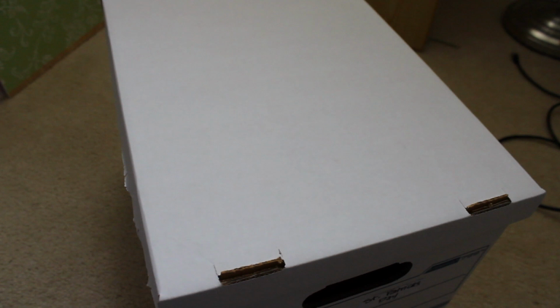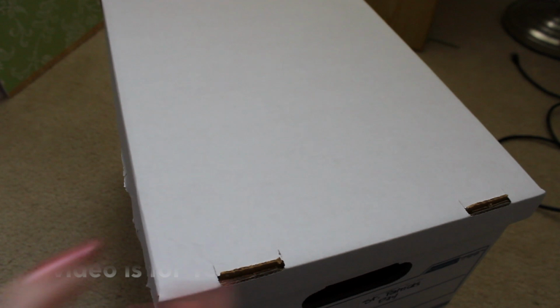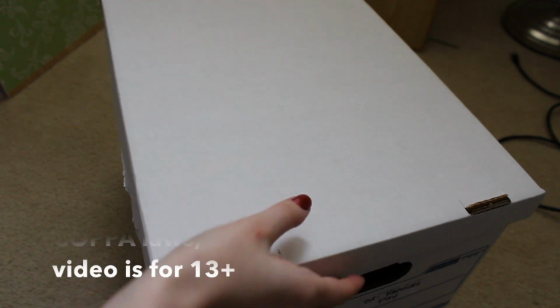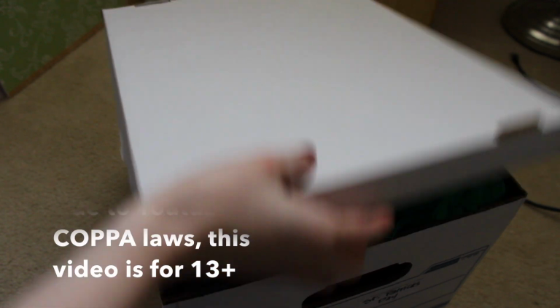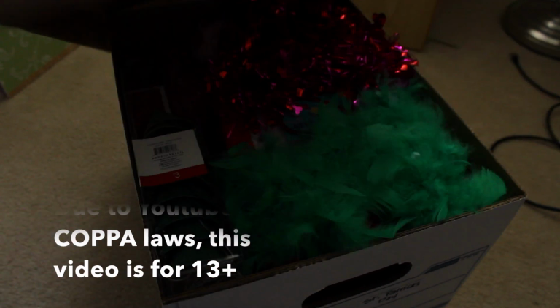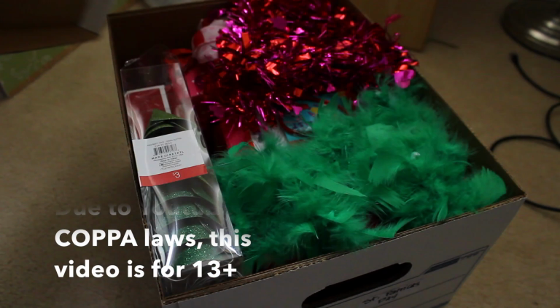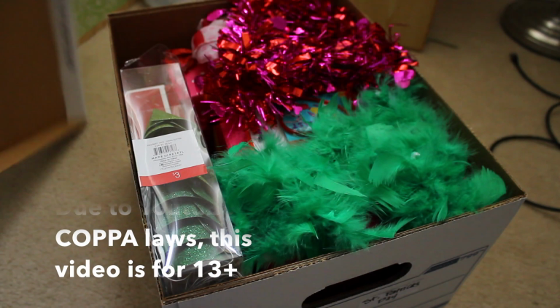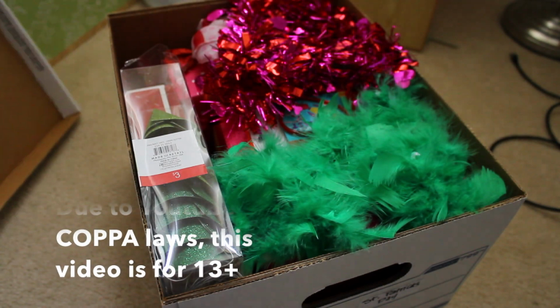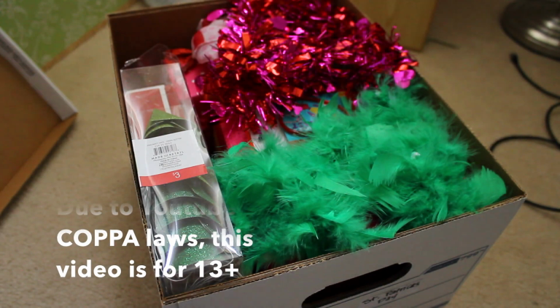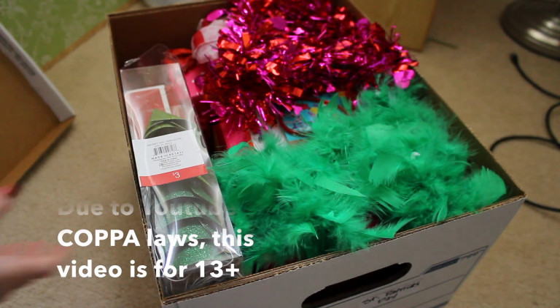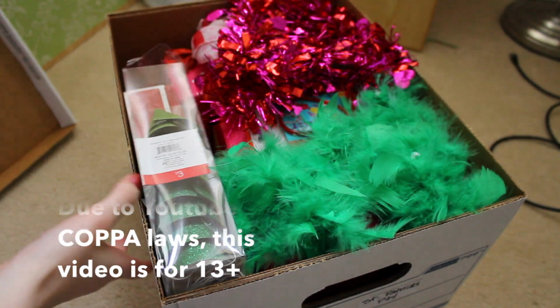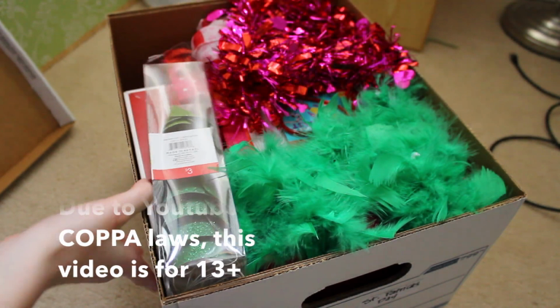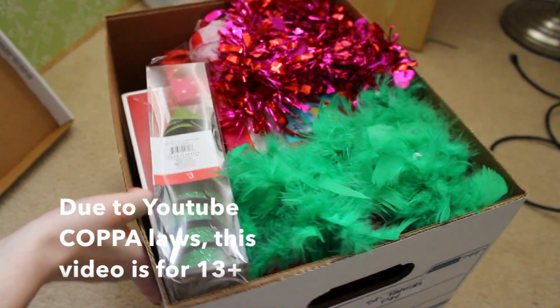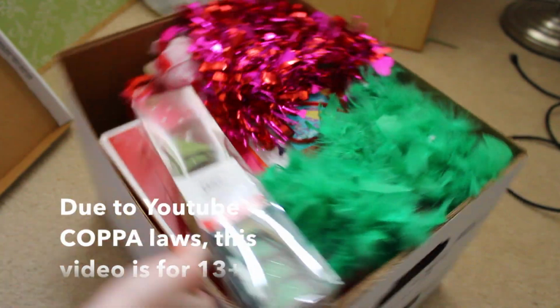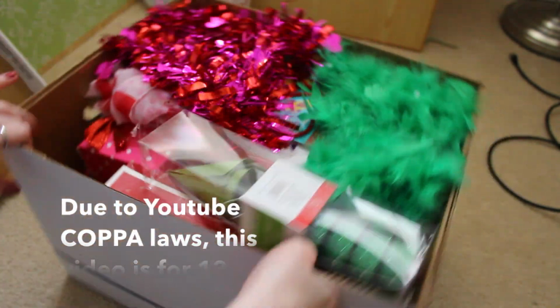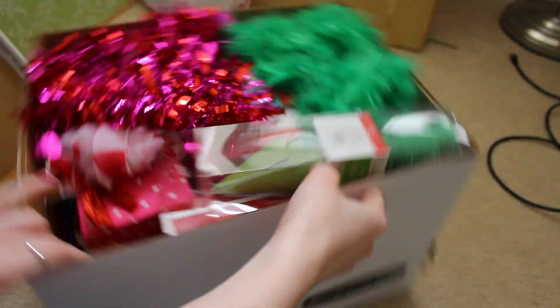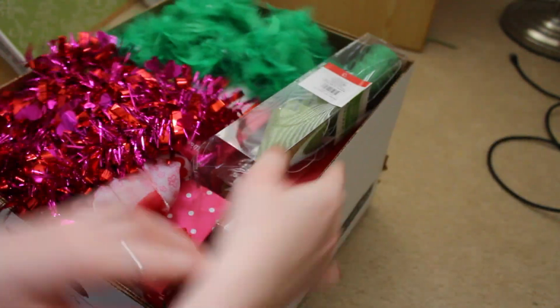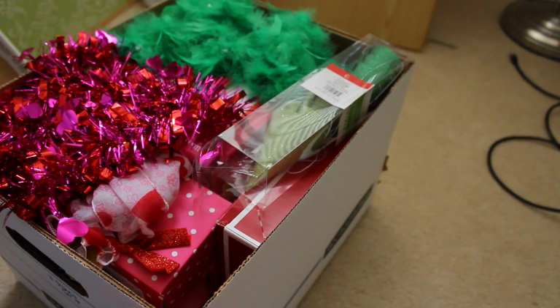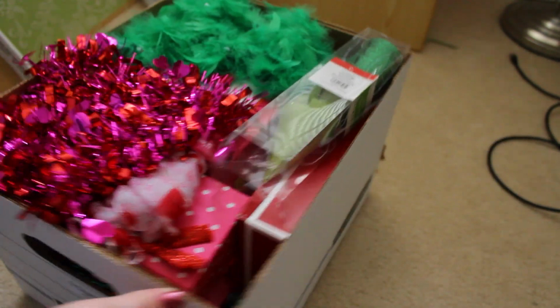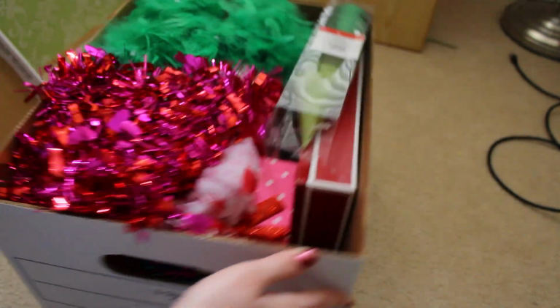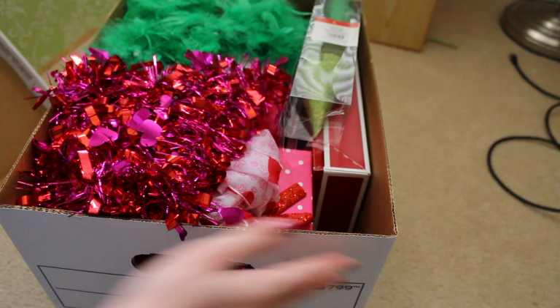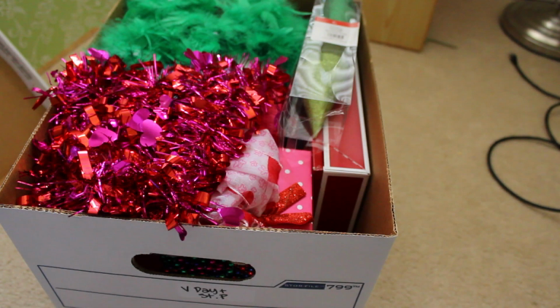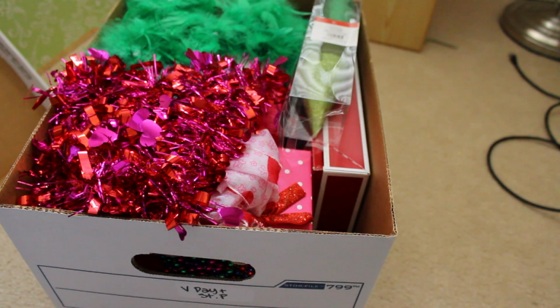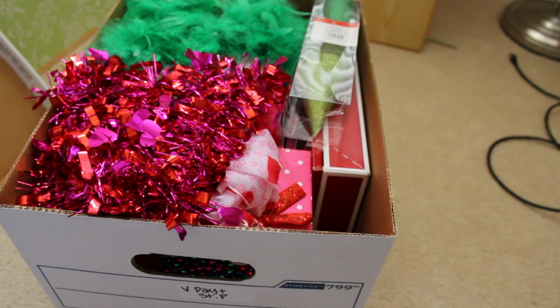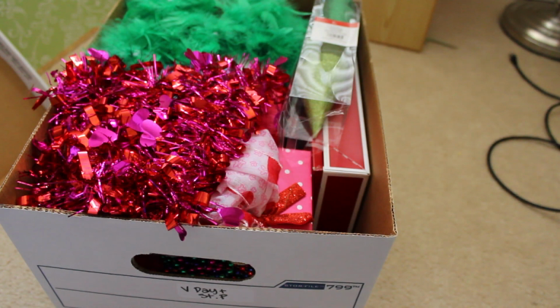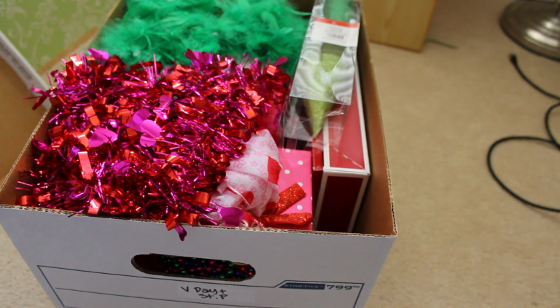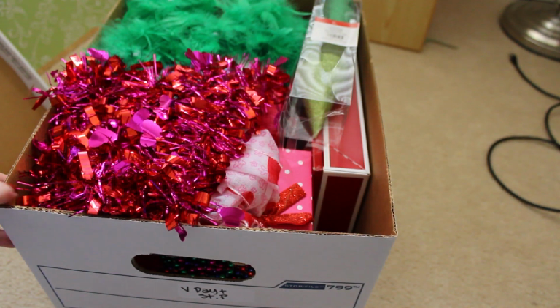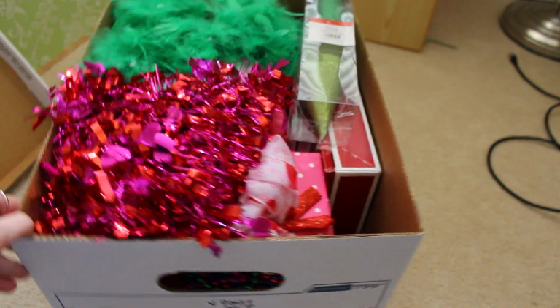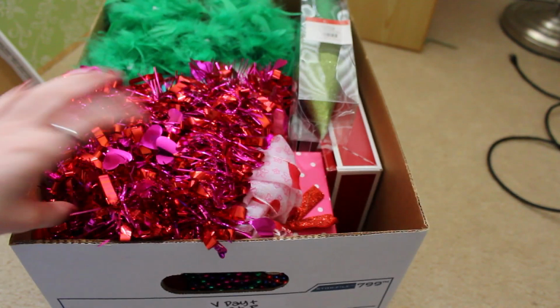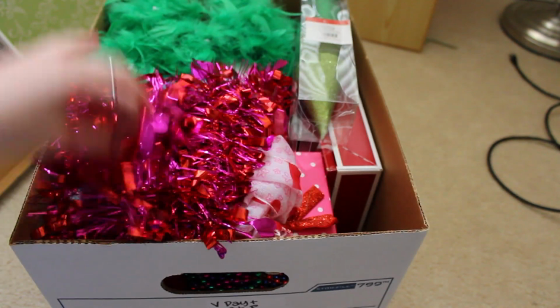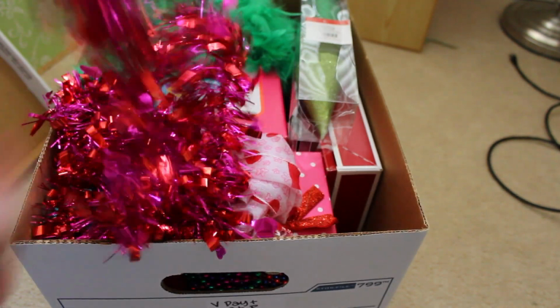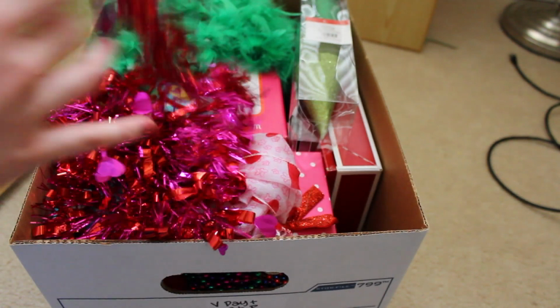Hey everybody! Today I'm going to be going through all my American Girl Valentine's Day stuff. This box I also use for St. Patrick's Day, so there is some St. Patrick's Day stuff in it.